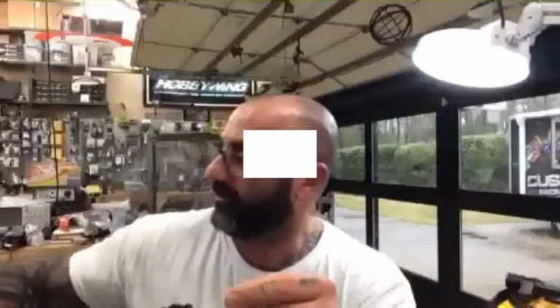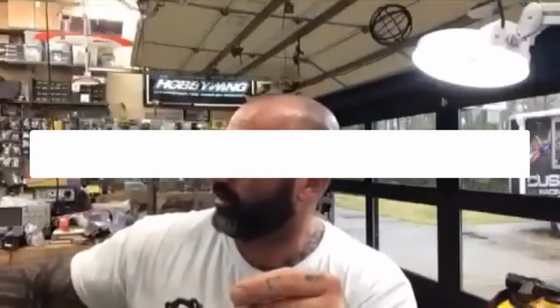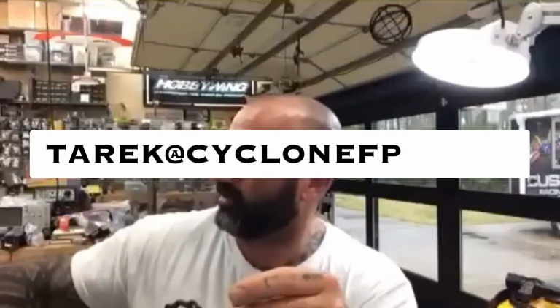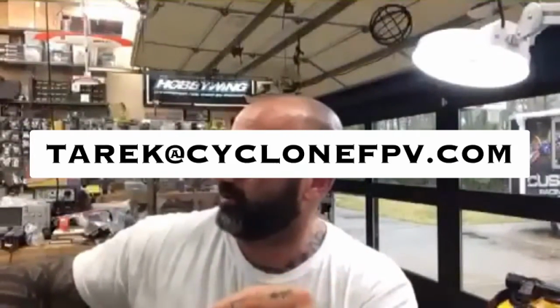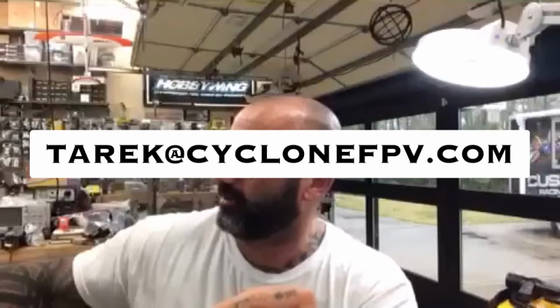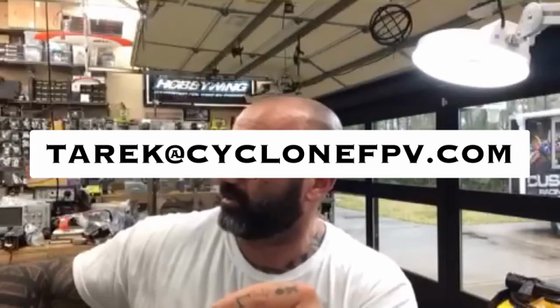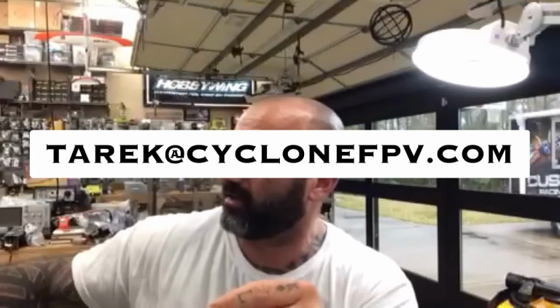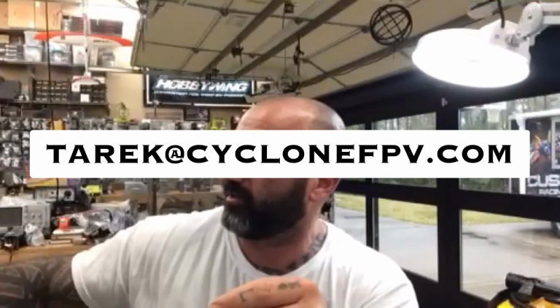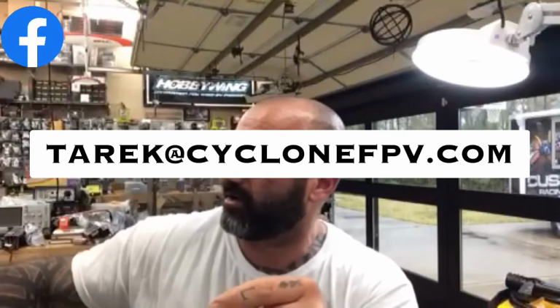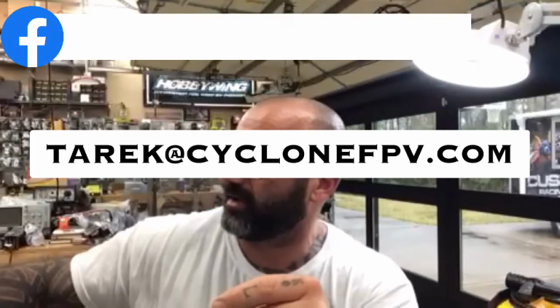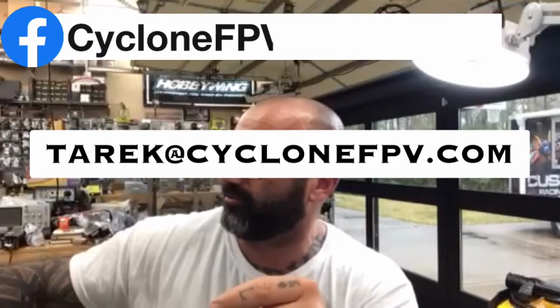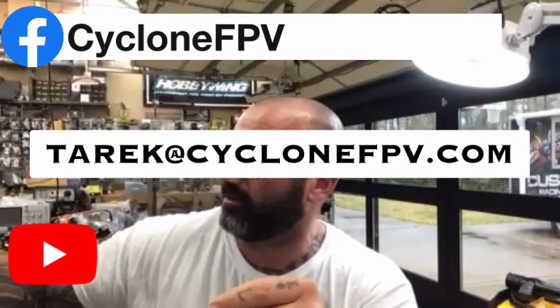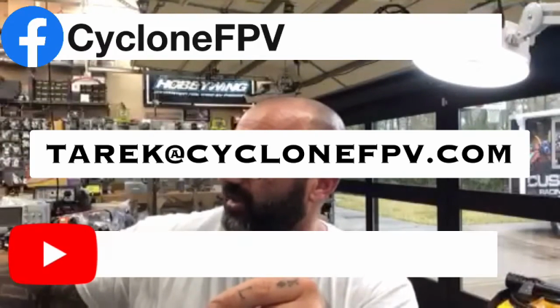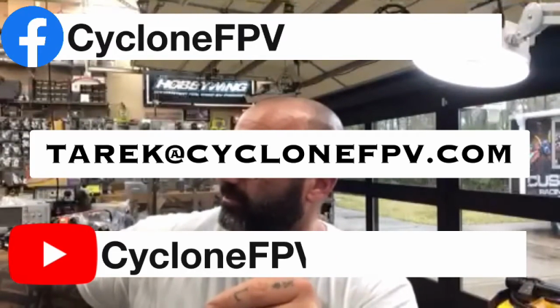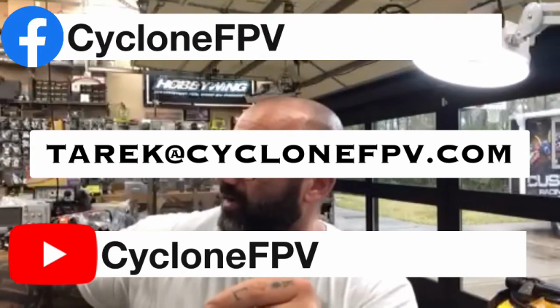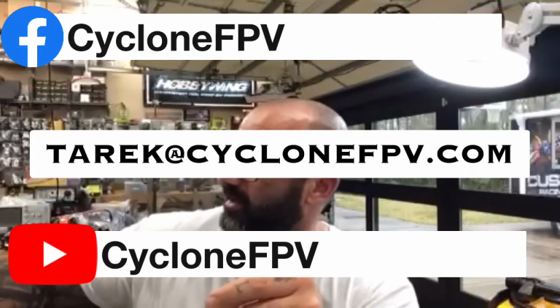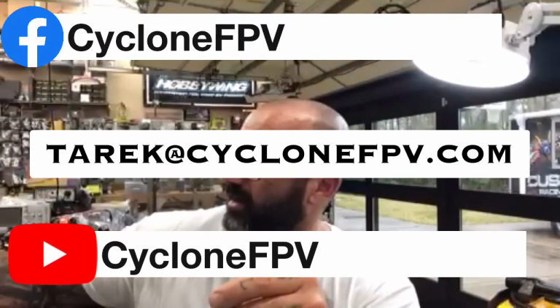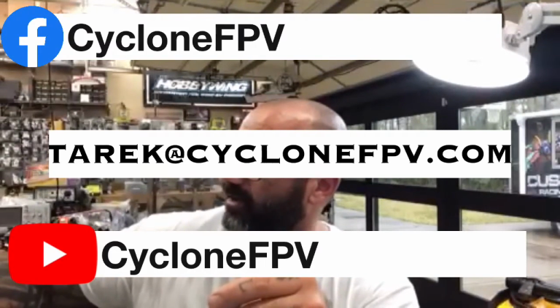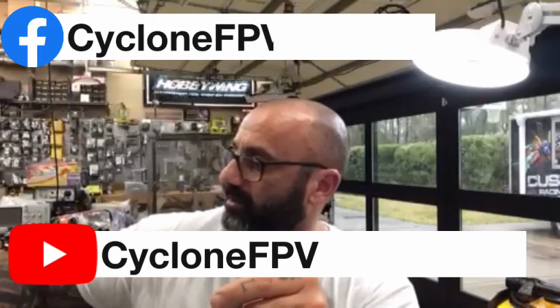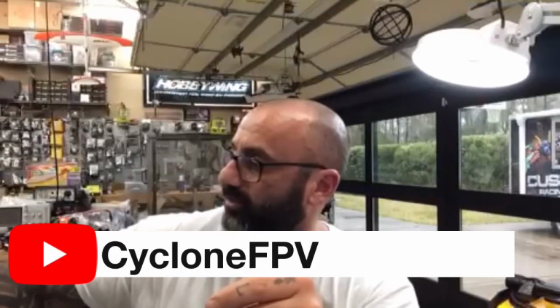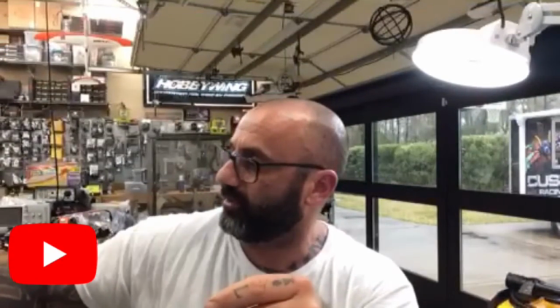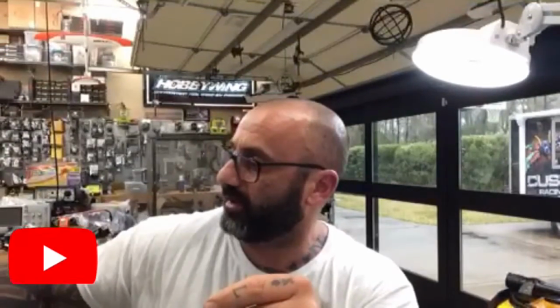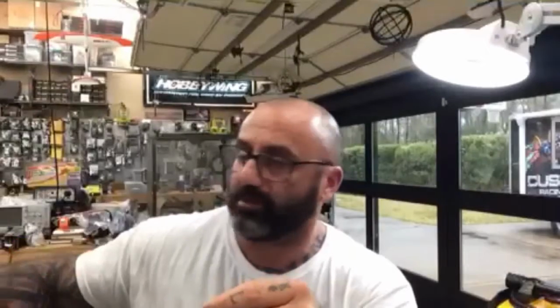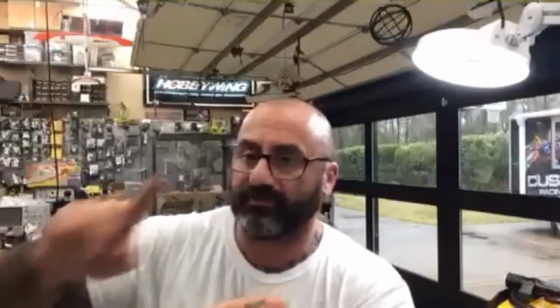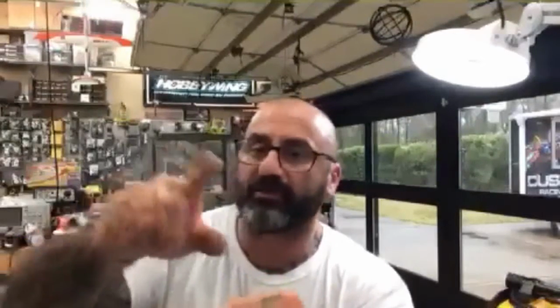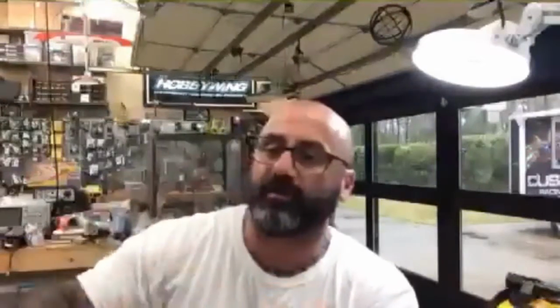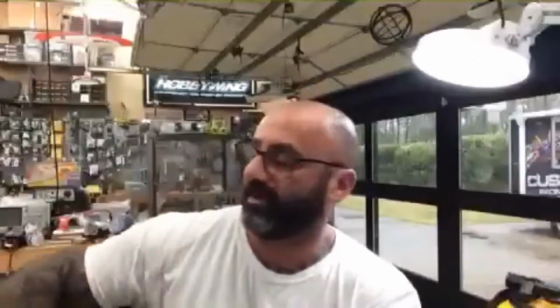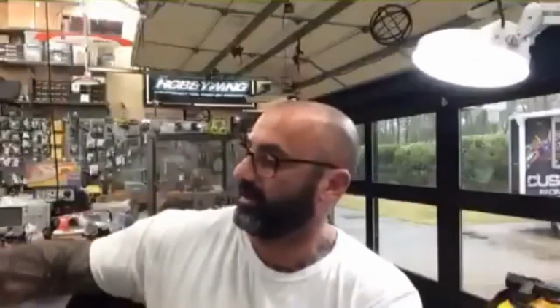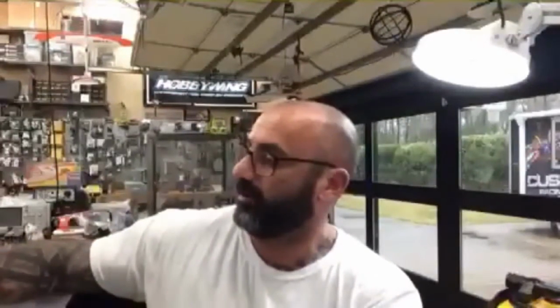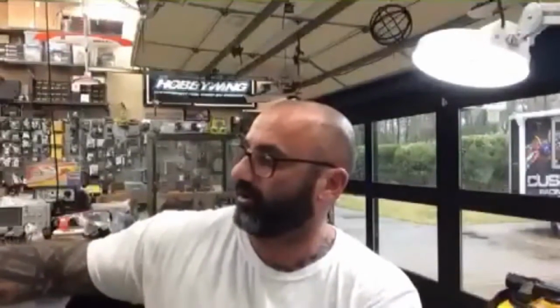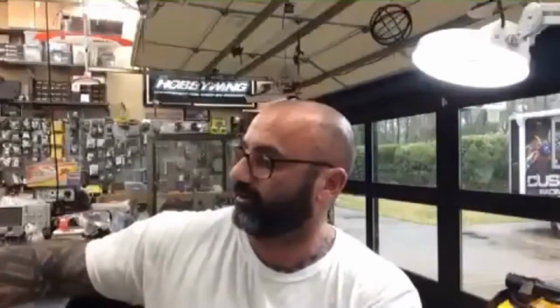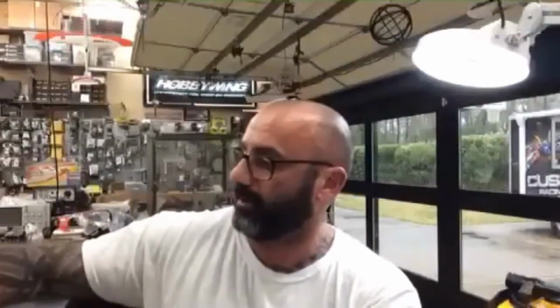If you have any questions, hit me up at TargetCyclingFPV.com. Follow us and subscribe. God bless, safe flying, spend time with your family, and we'll talk to you soon. See ya, bye.